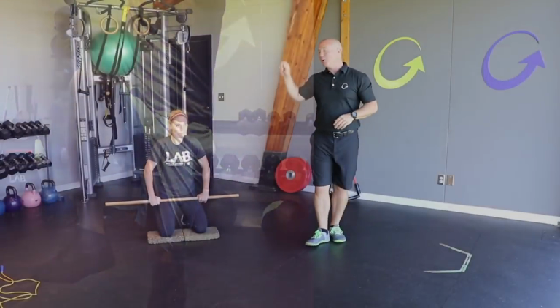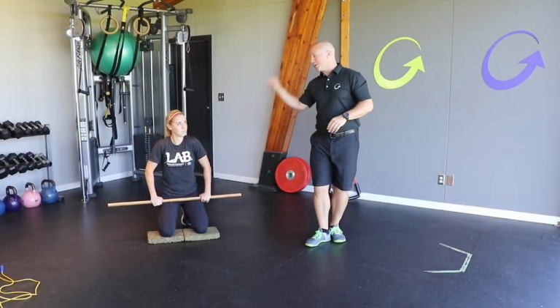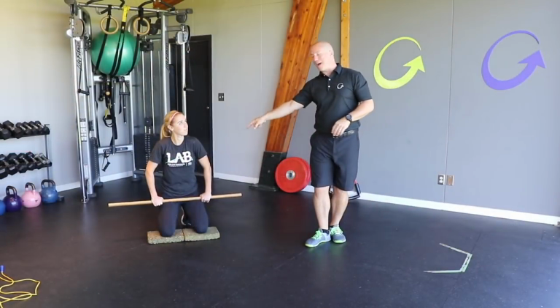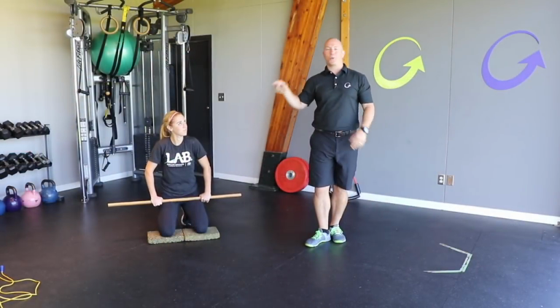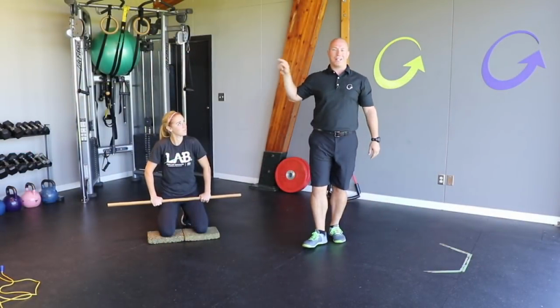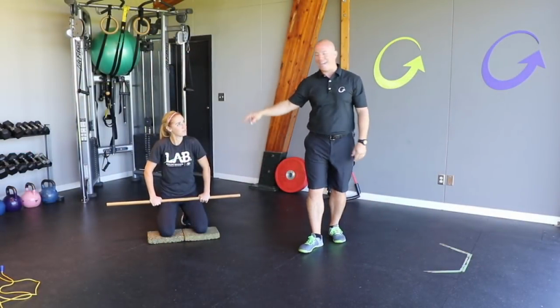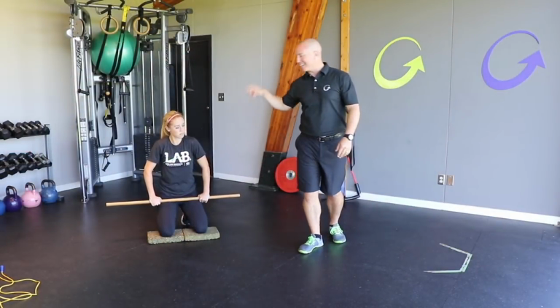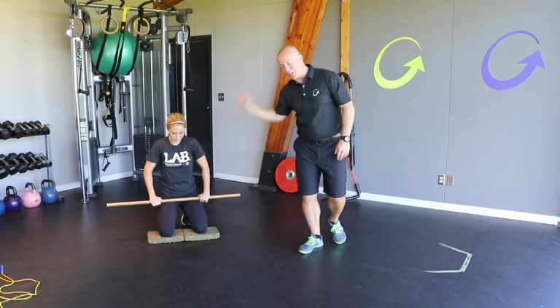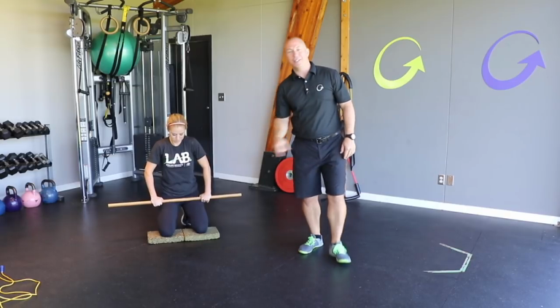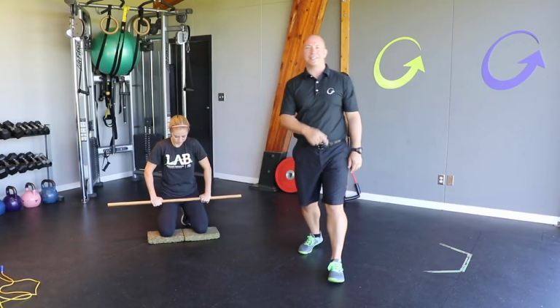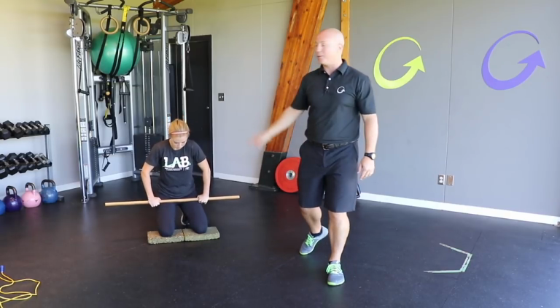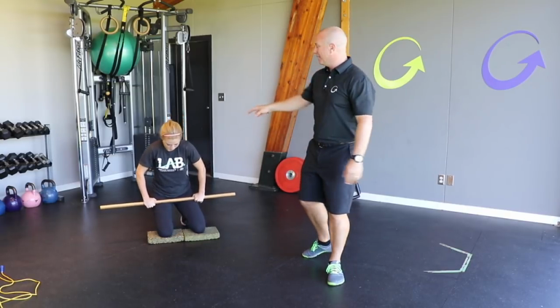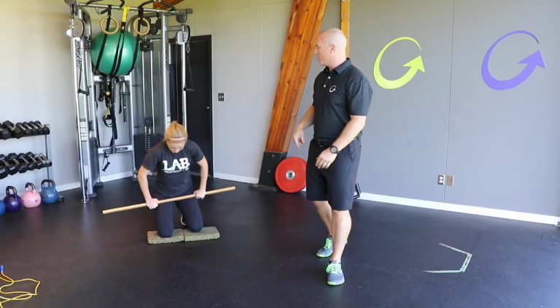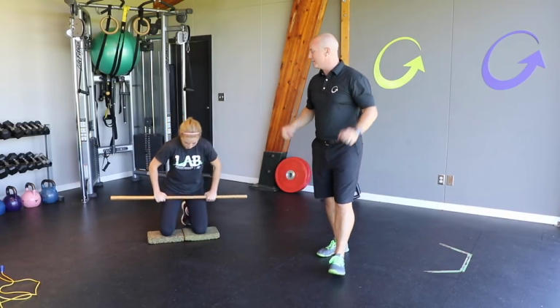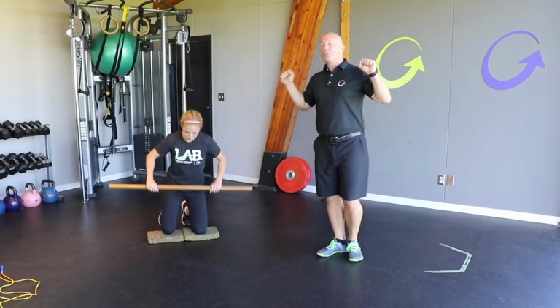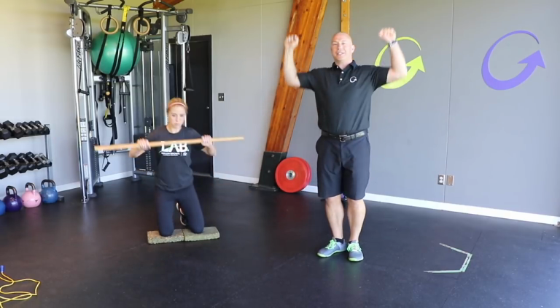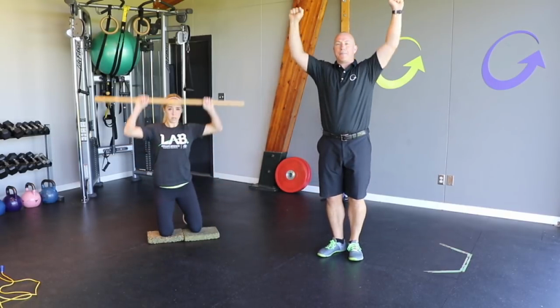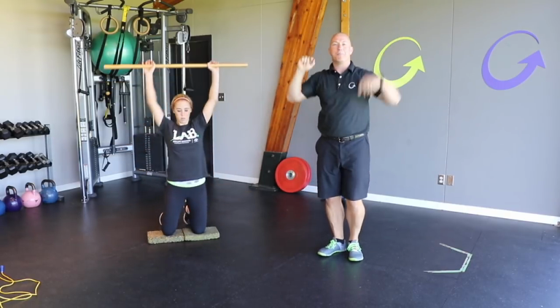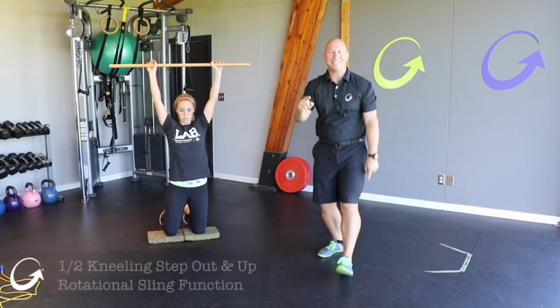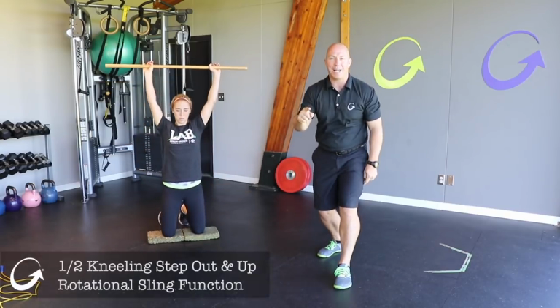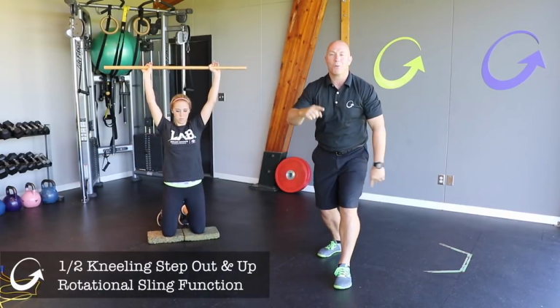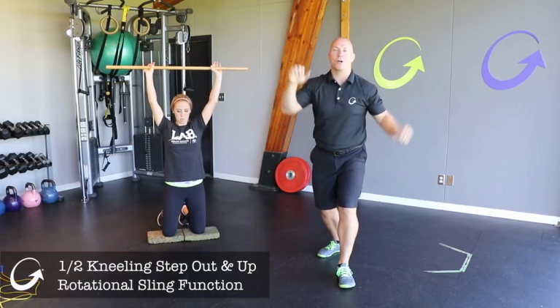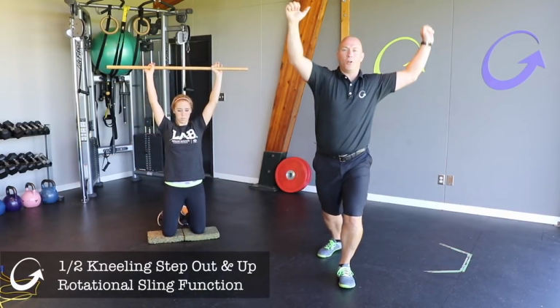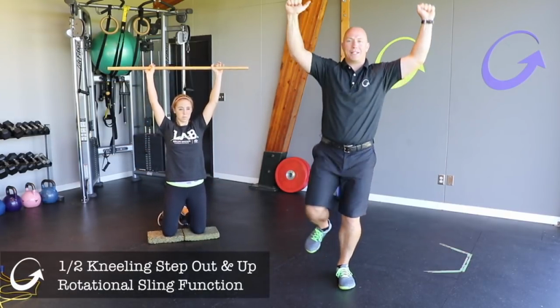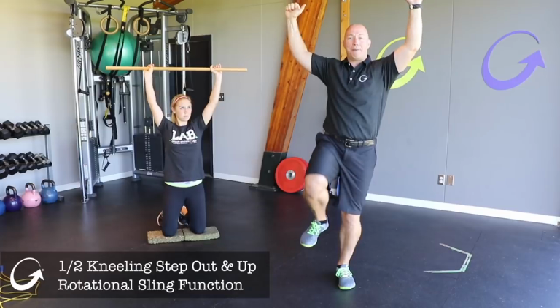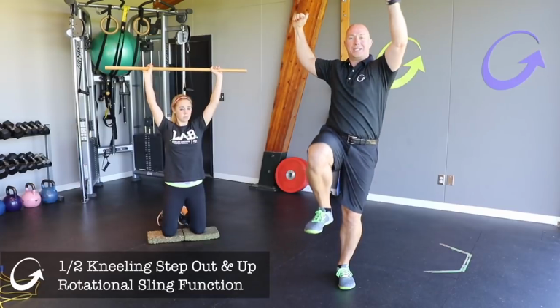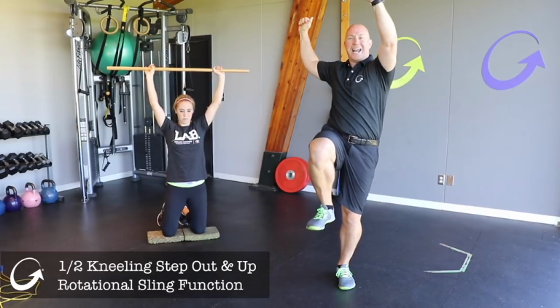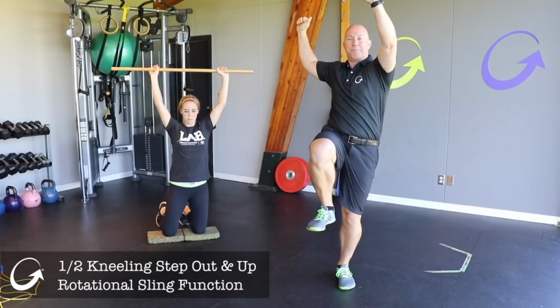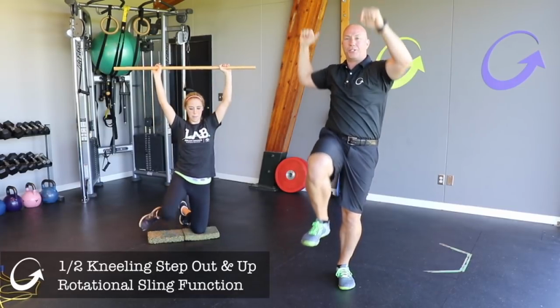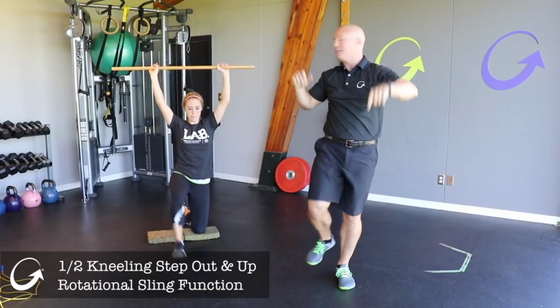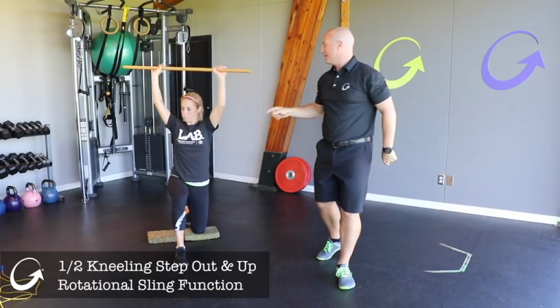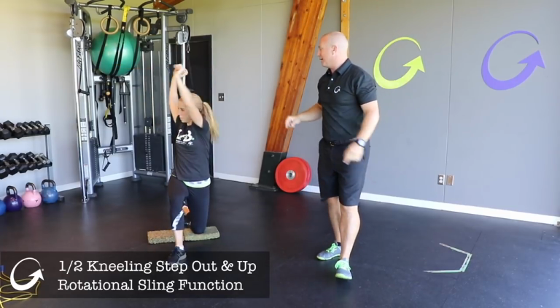We're gonna go back to our classic the tall kneeling step outs — but this time we're gonna go all the way to the top into a standing position.